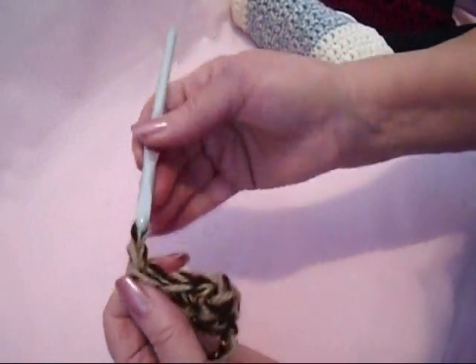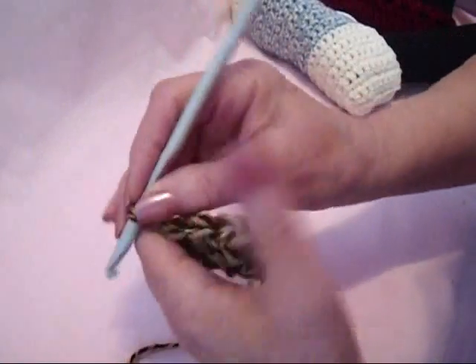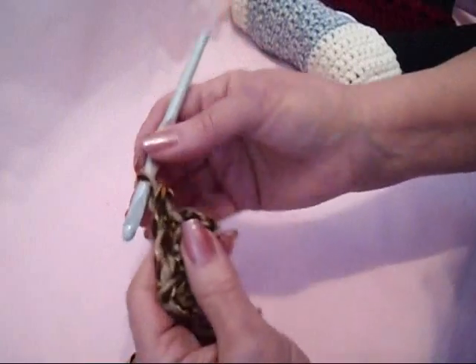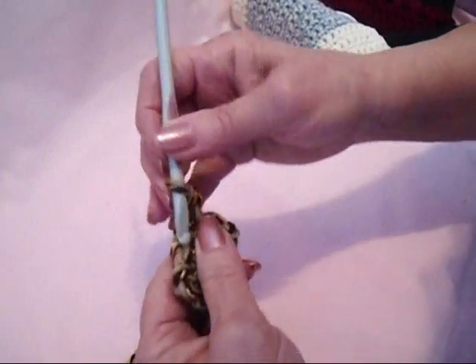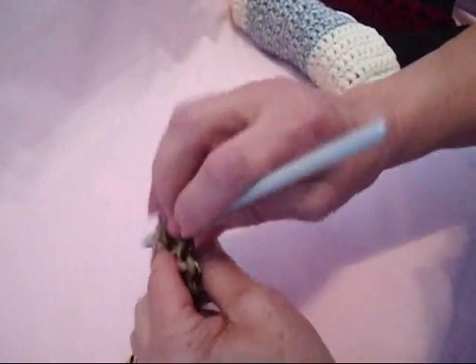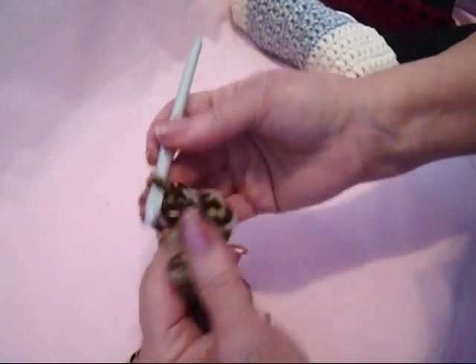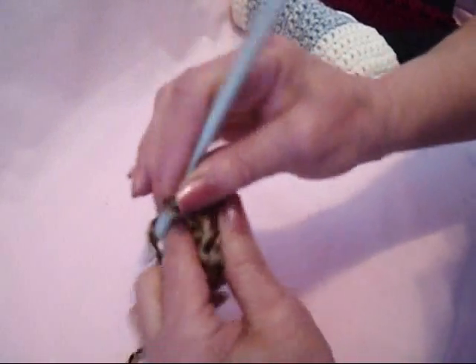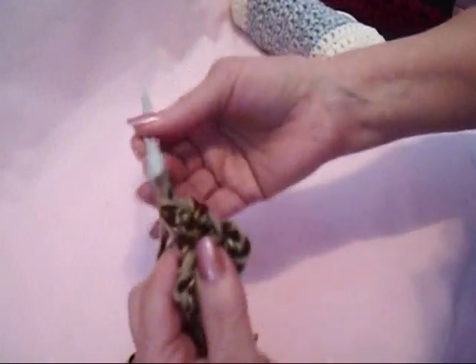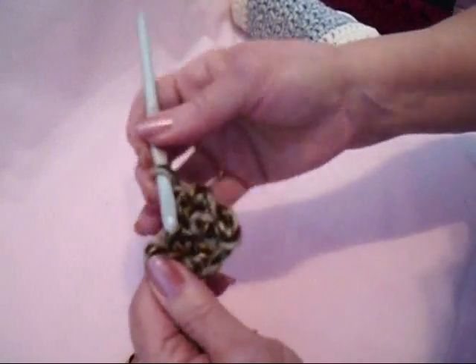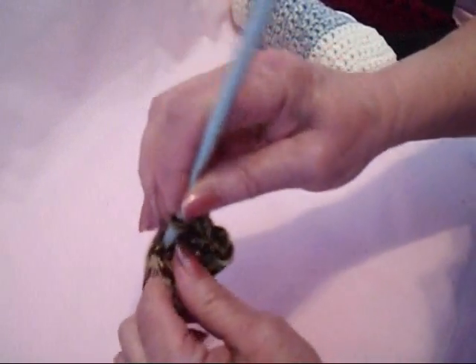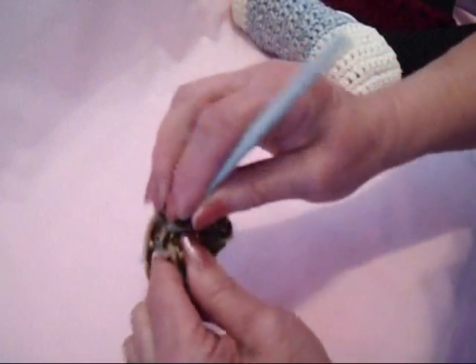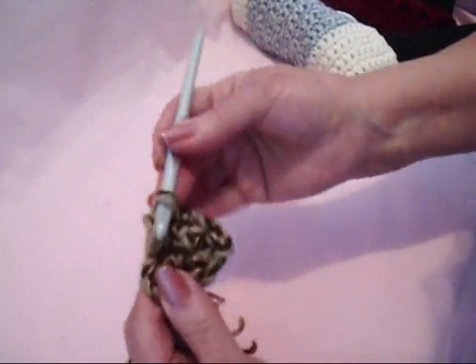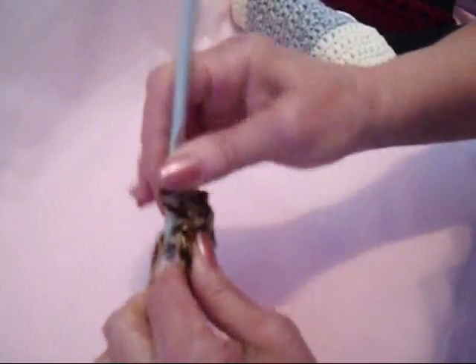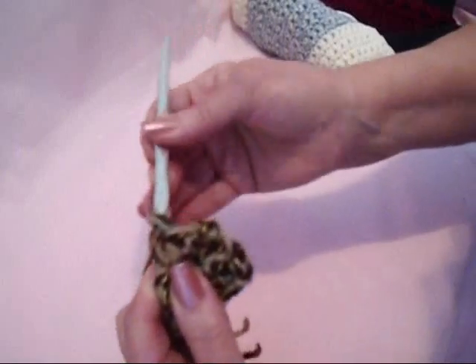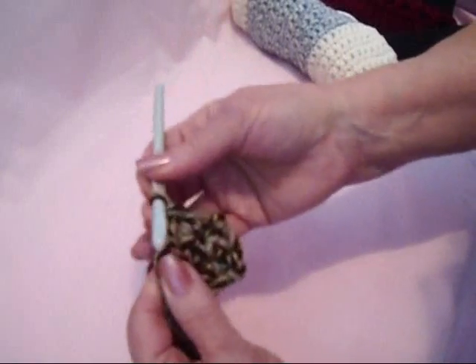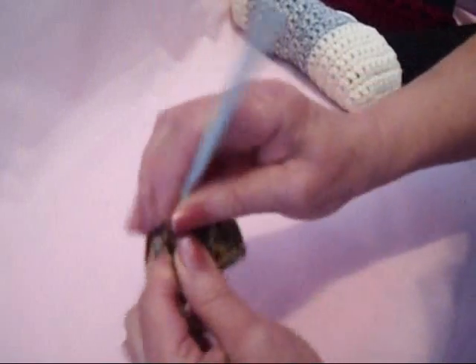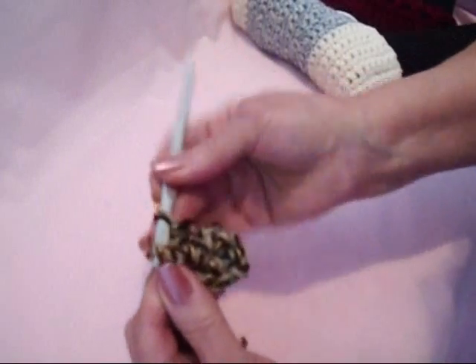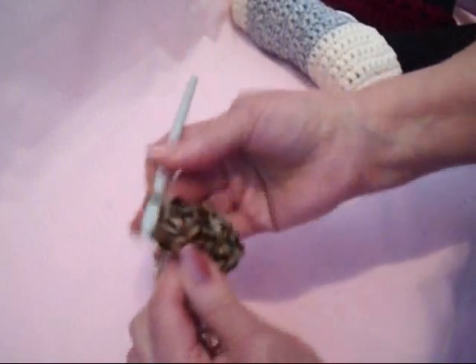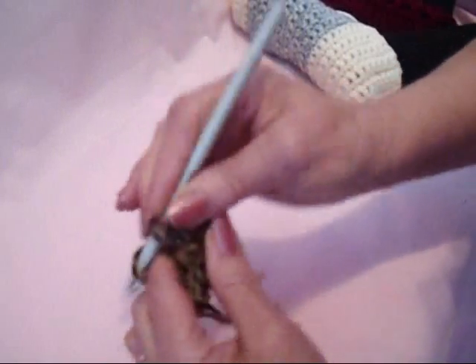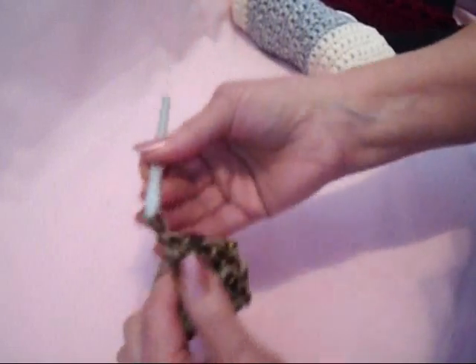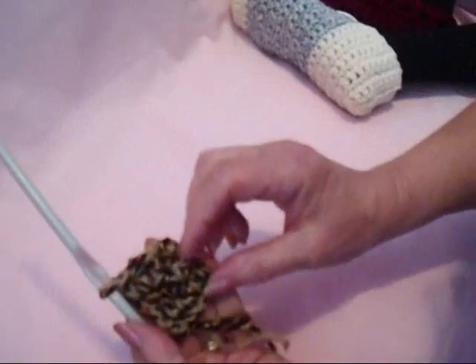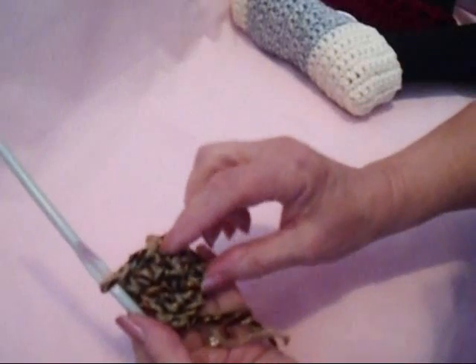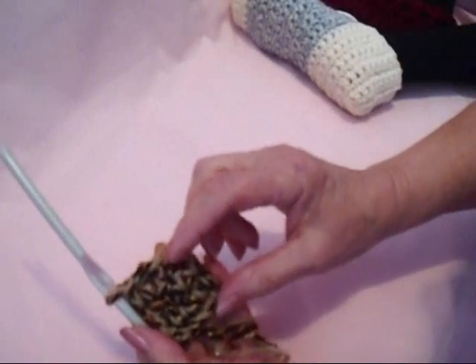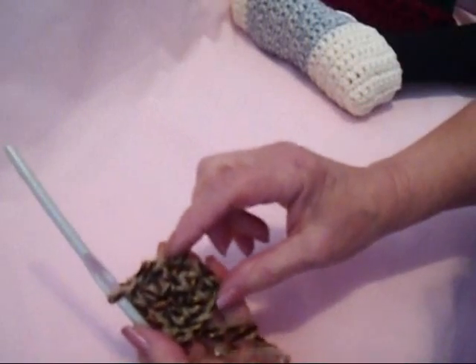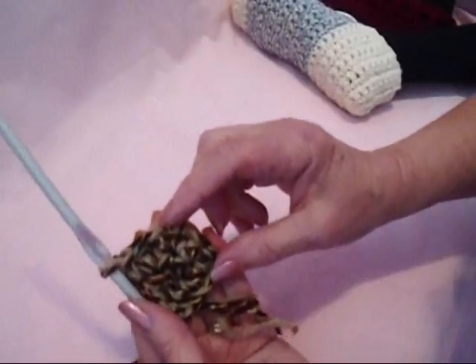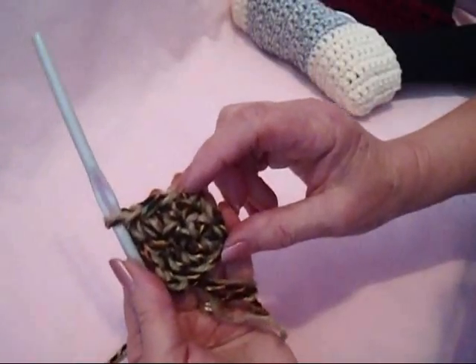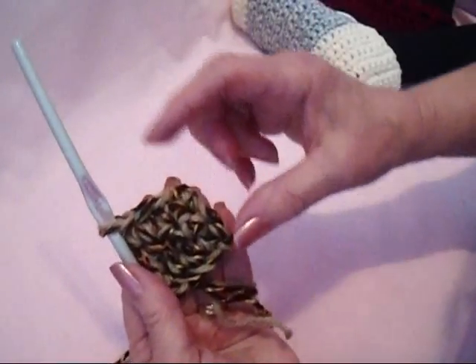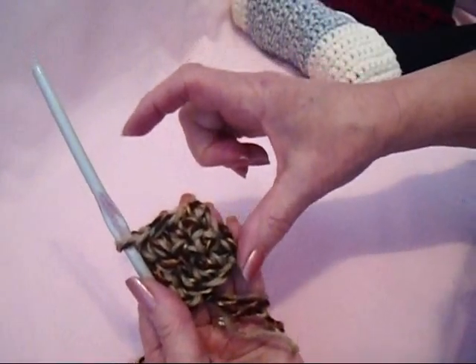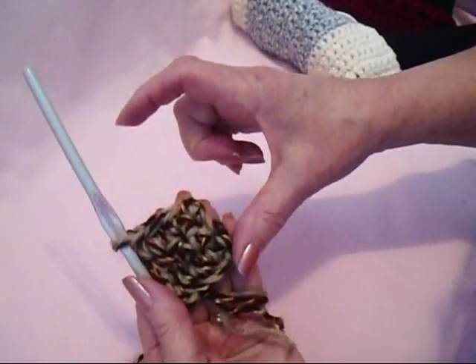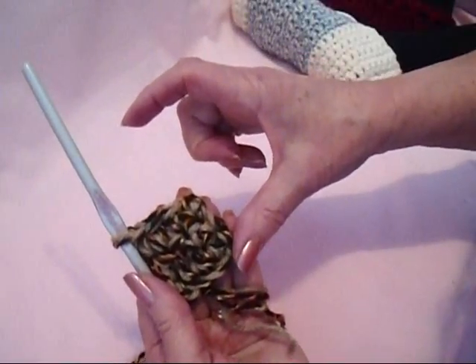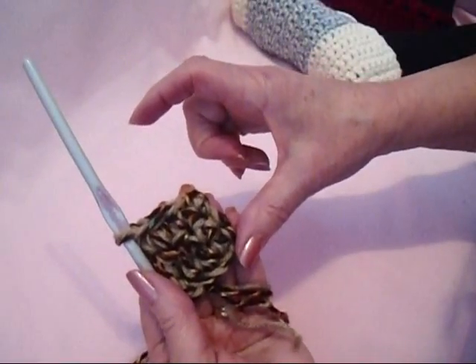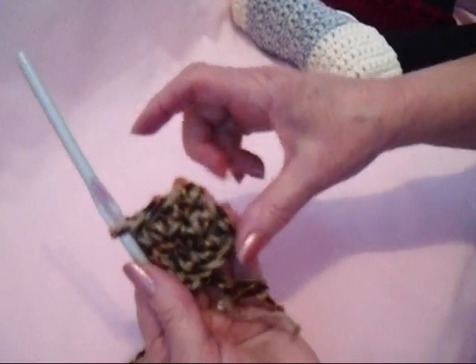Chain 1 and turn. Single crochet in each stitch across the row. Continue repeating every row until it's half the length of the slipper.